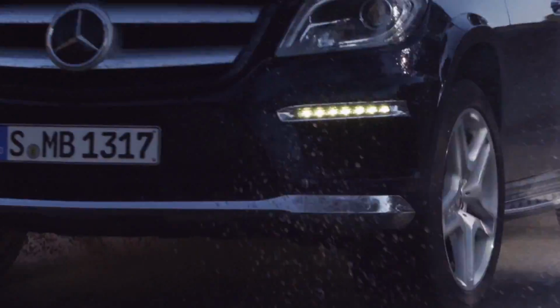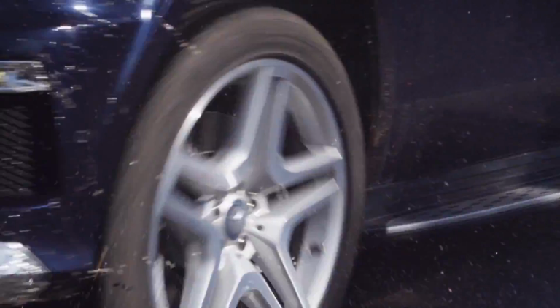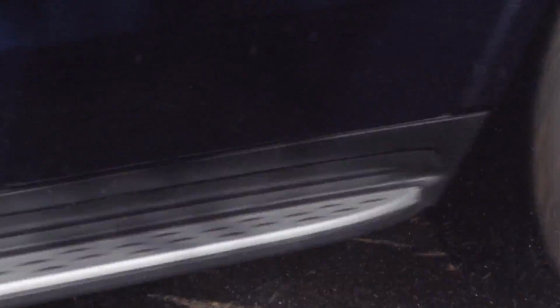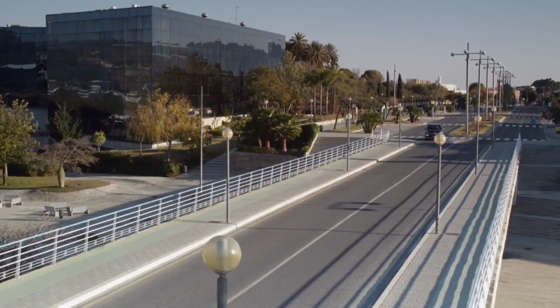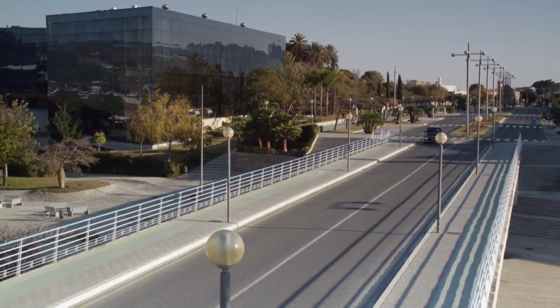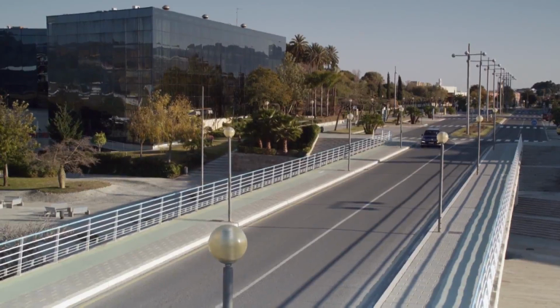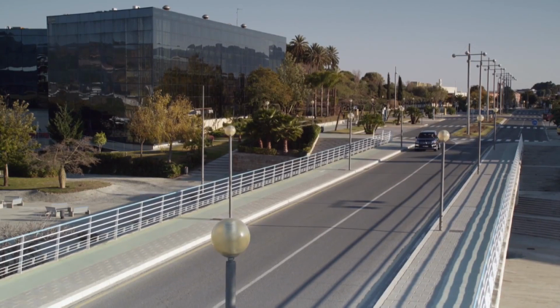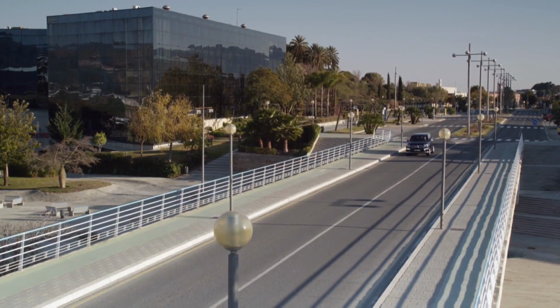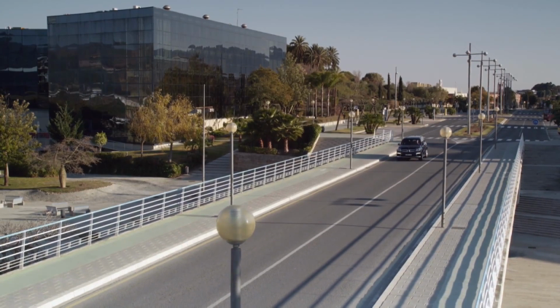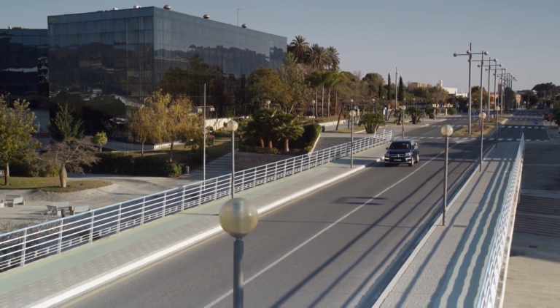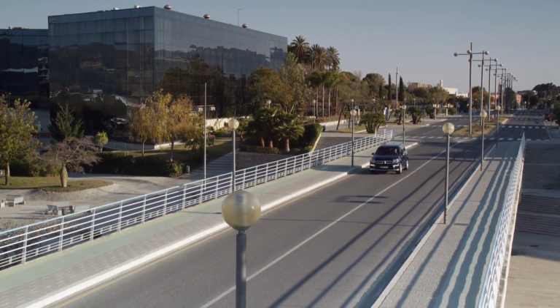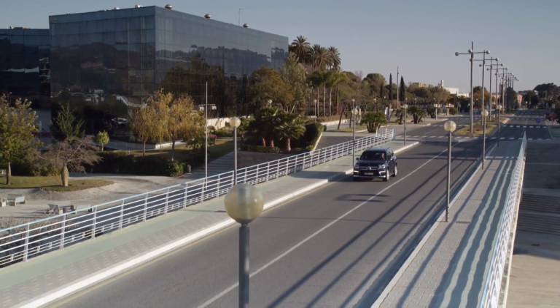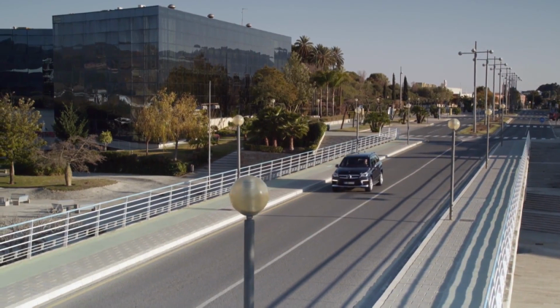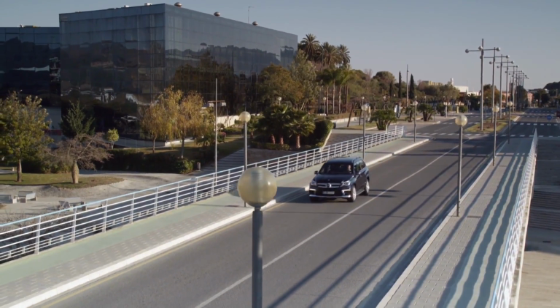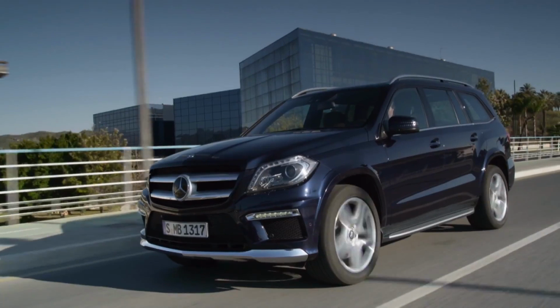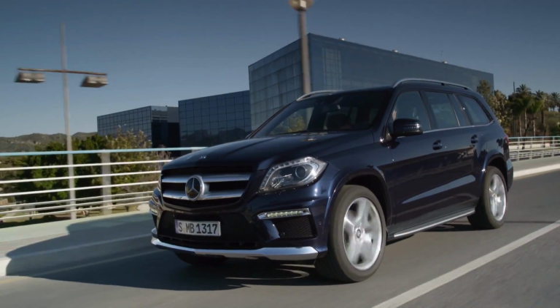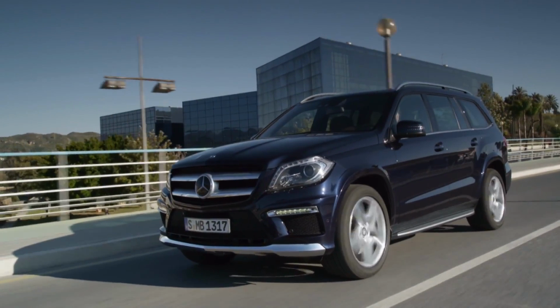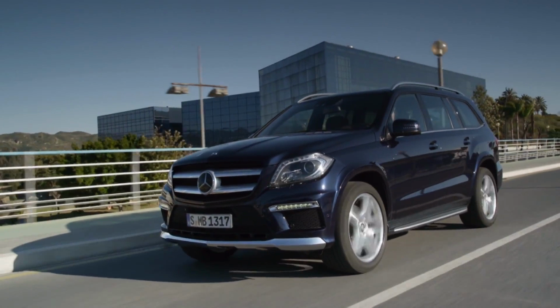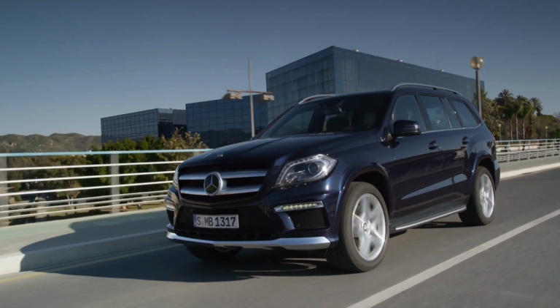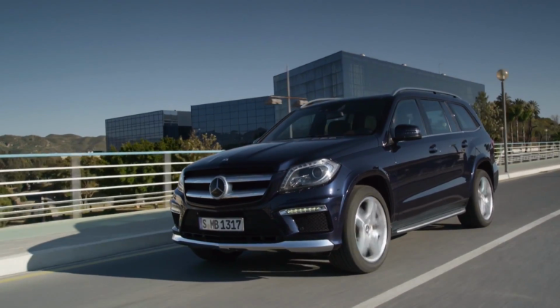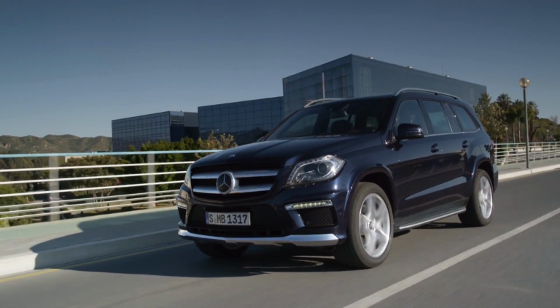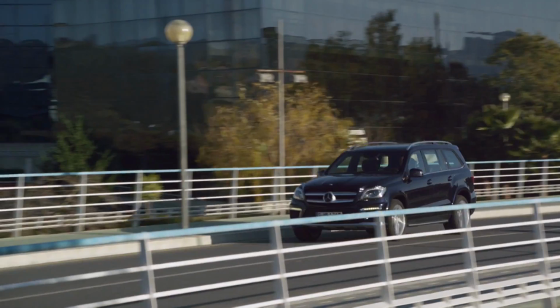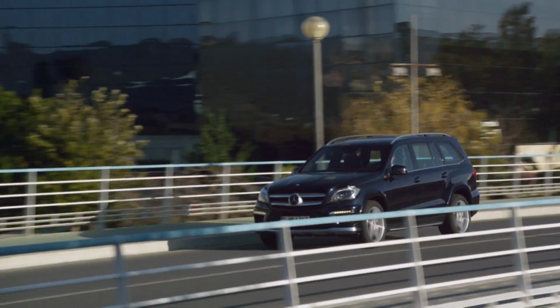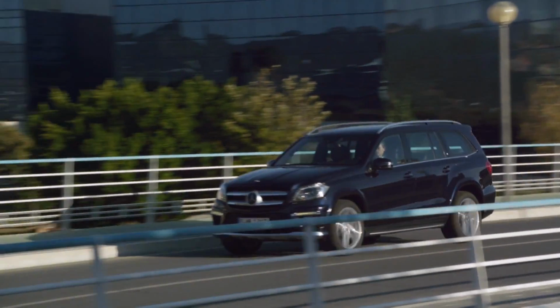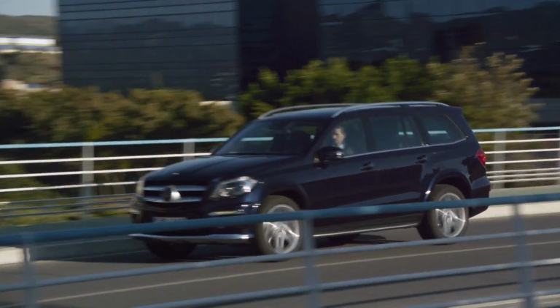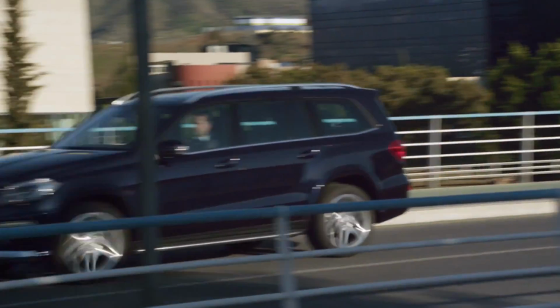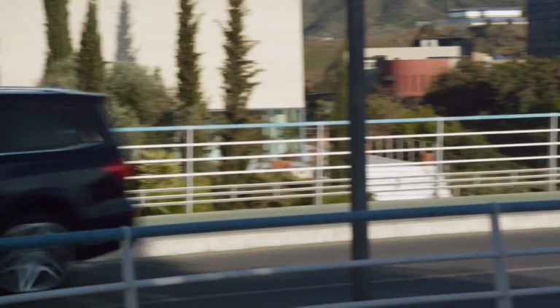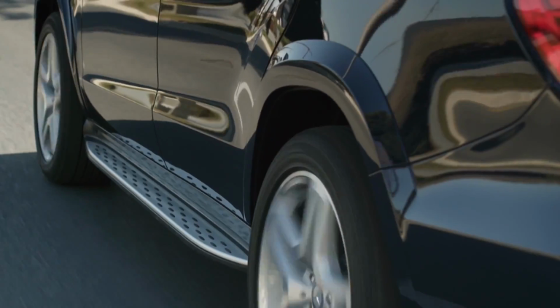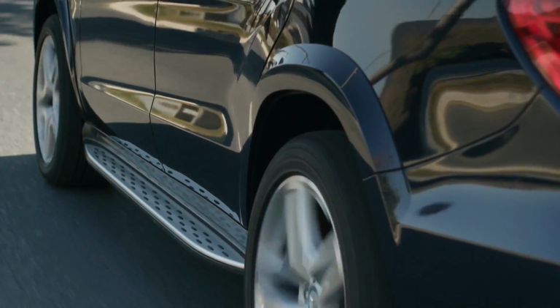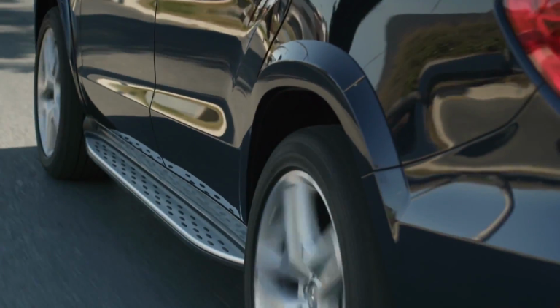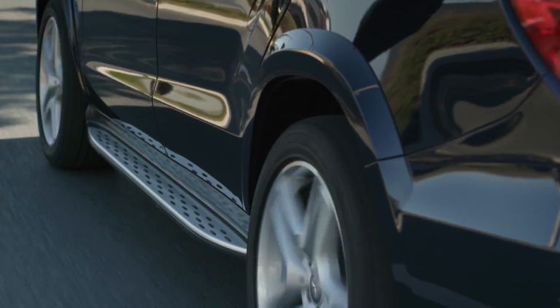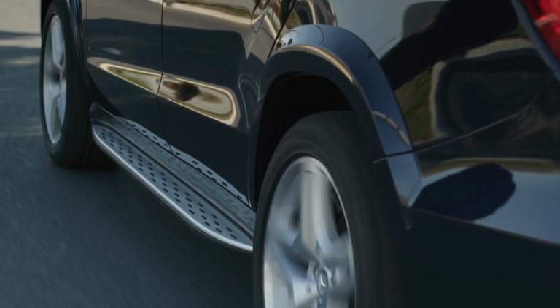Other new features include the Distronic Plus Proximity Control, the Active Lane Keeping and Blind Spot Assist, along with a parking package with automatic parking and de-parking functions utilizing a 360-degree camera.